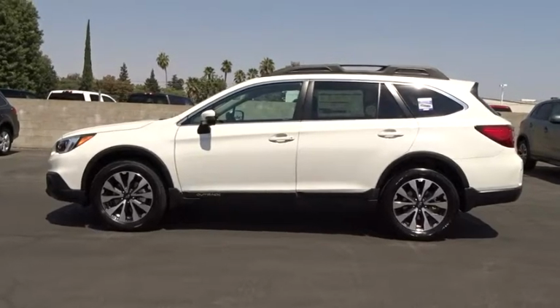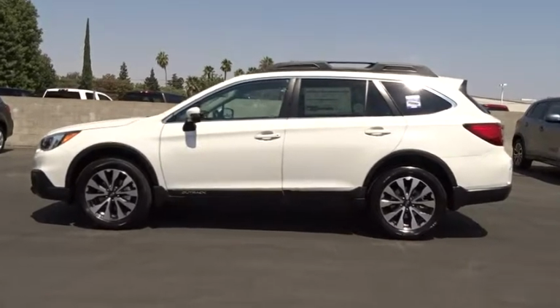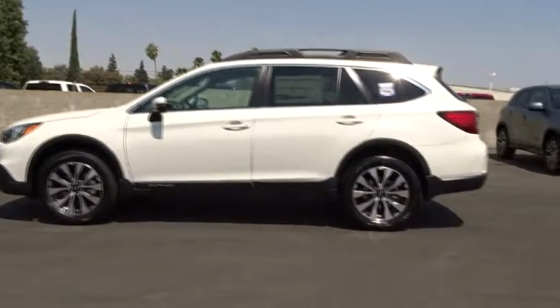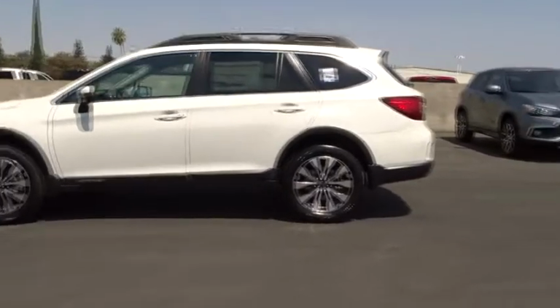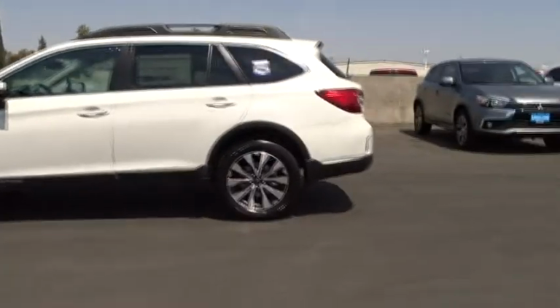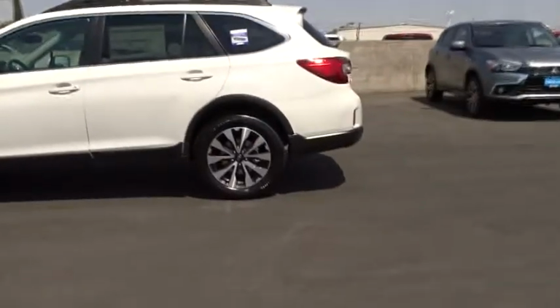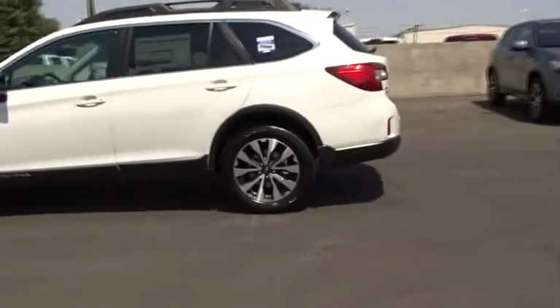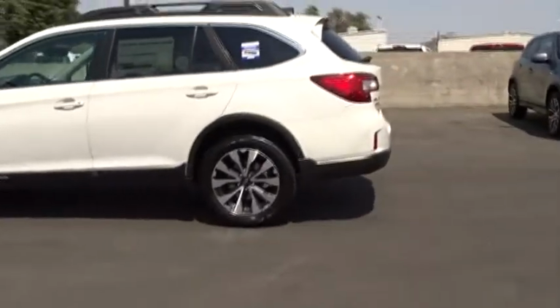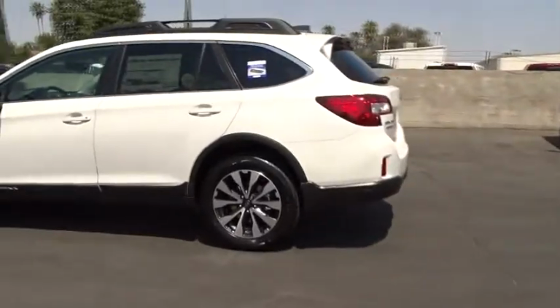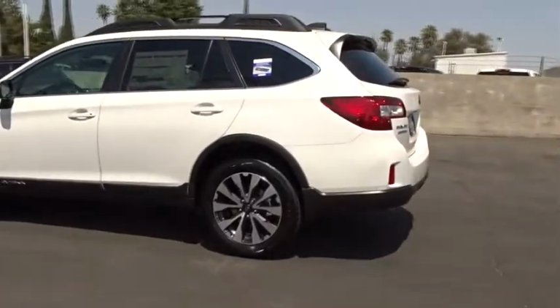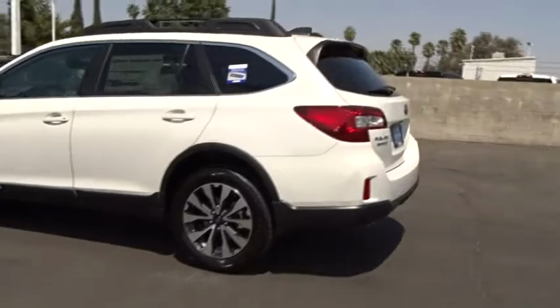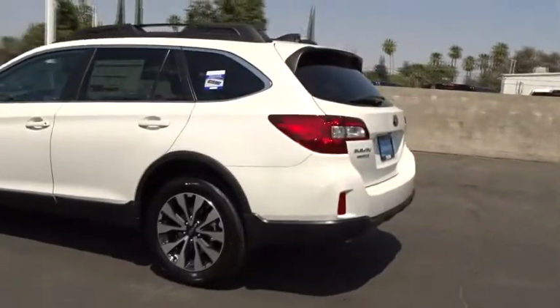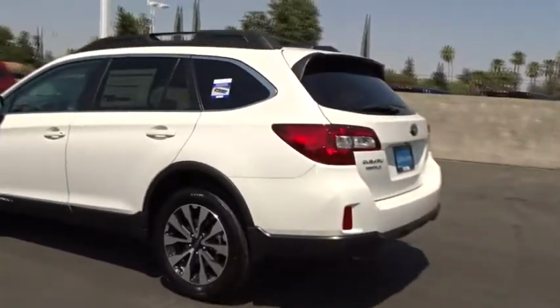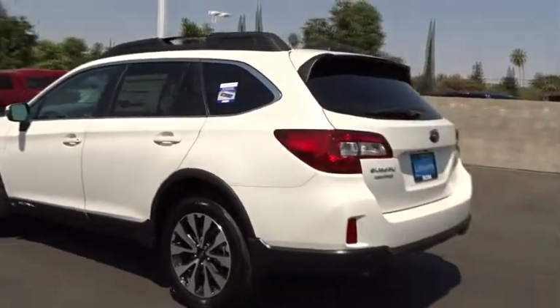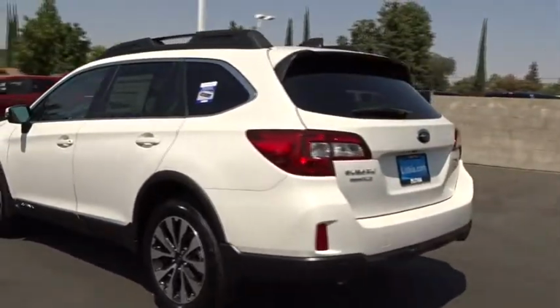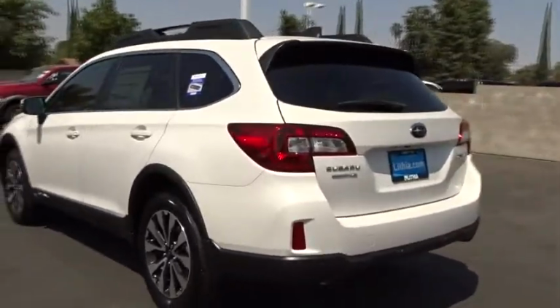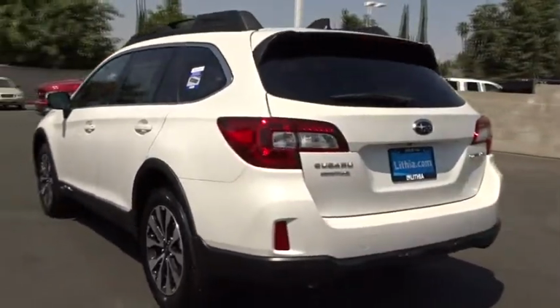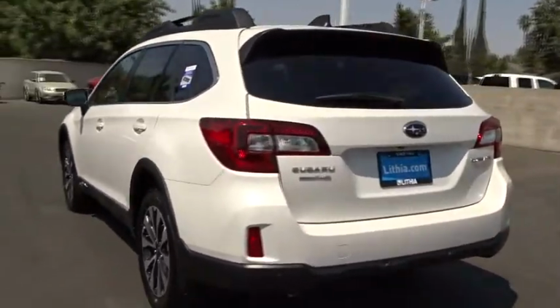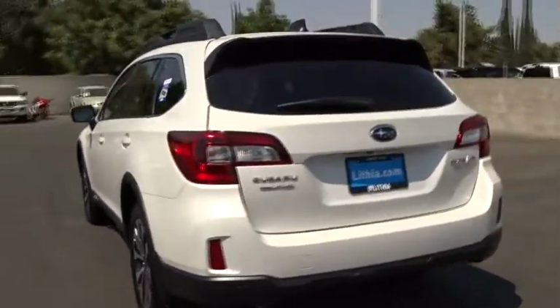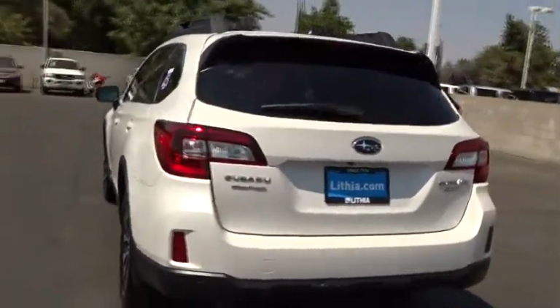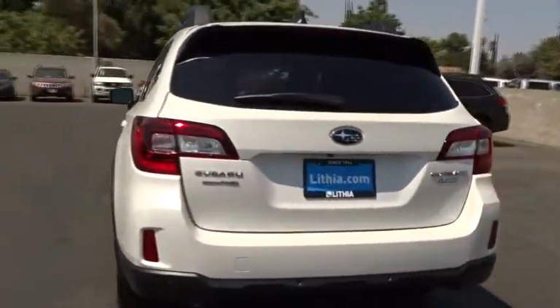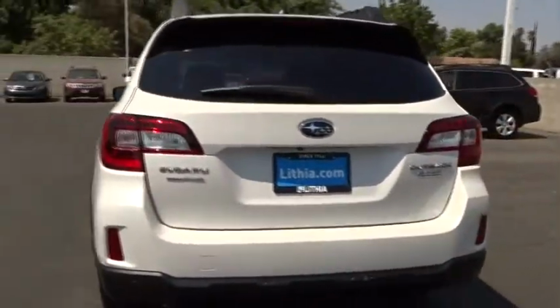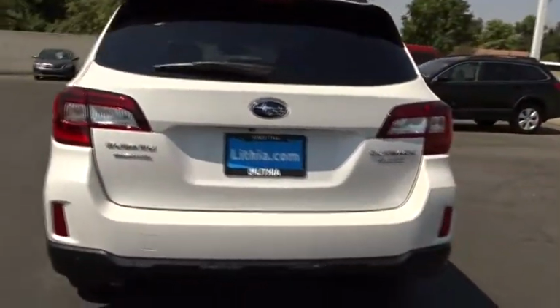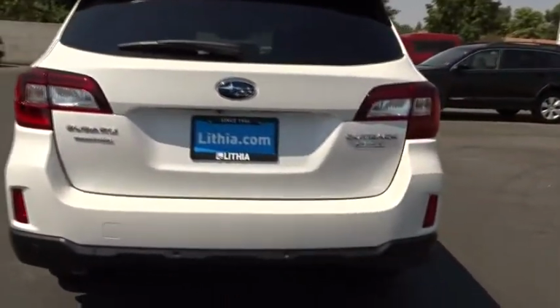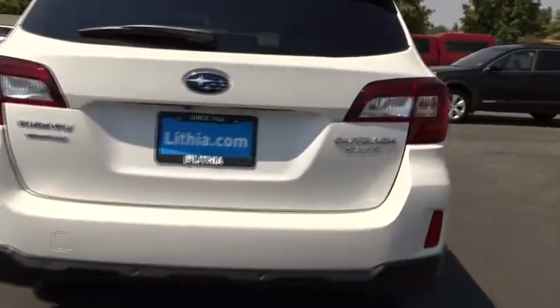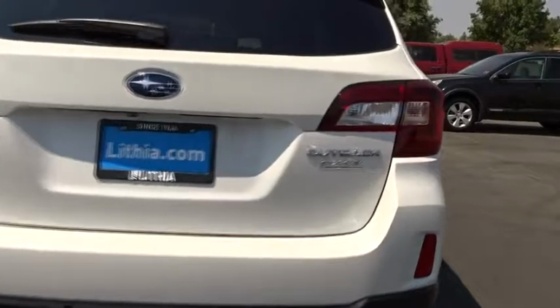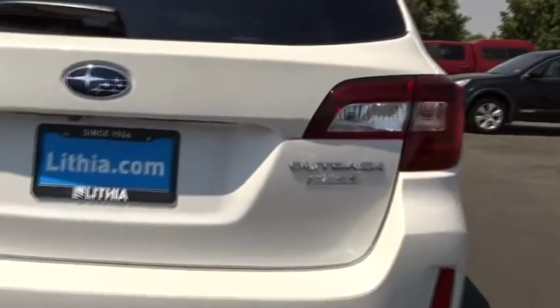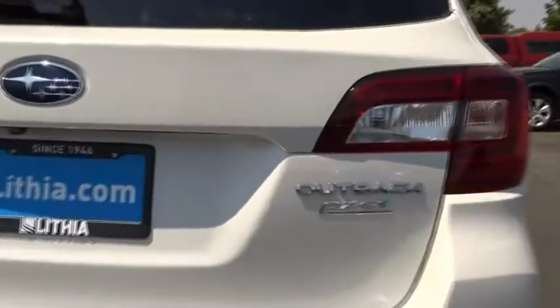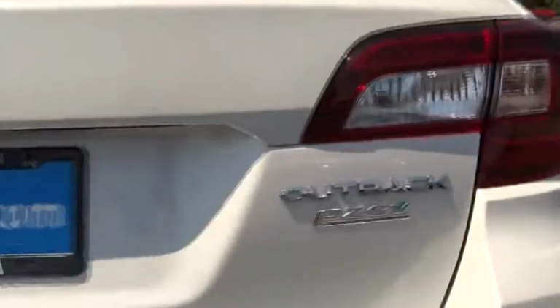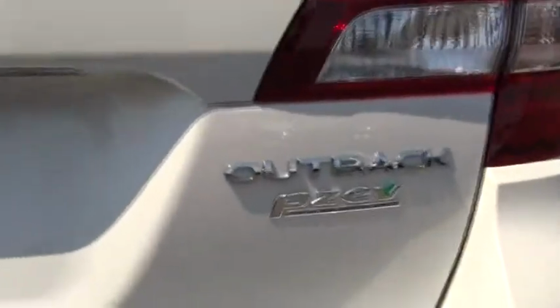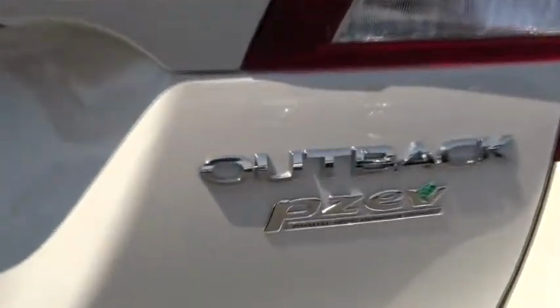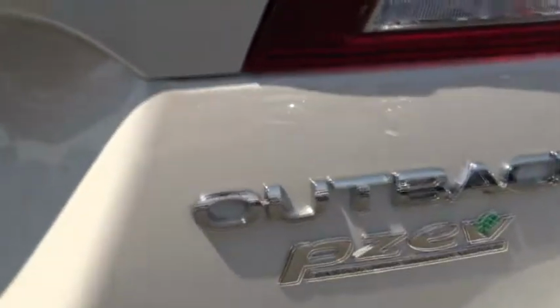Here are some of this vehicle's great options: power passenger seat, power liftgate, keyless entry, backup camera, all-wheel drive, leather-wrapped steering wheel, adjustable steering wheel.